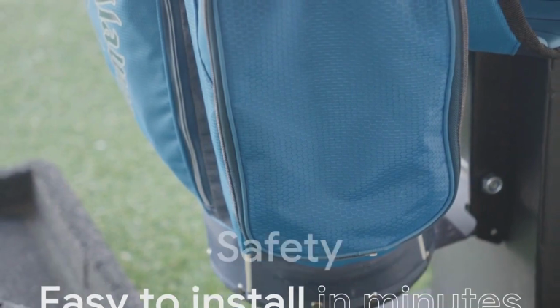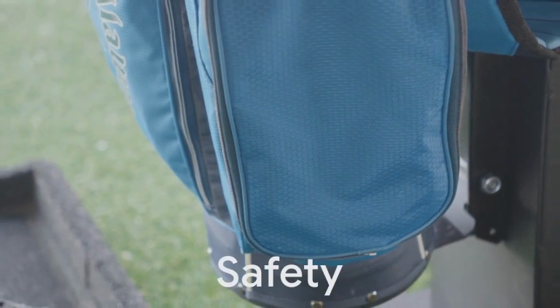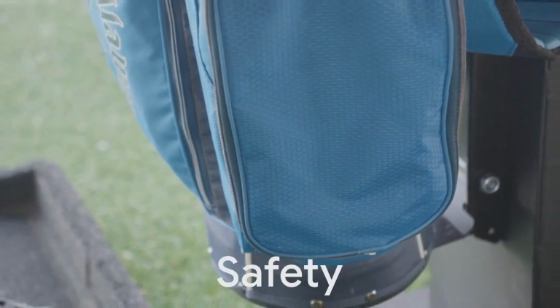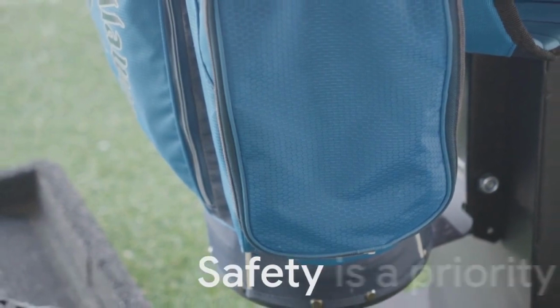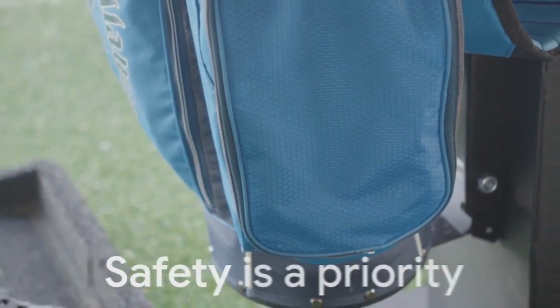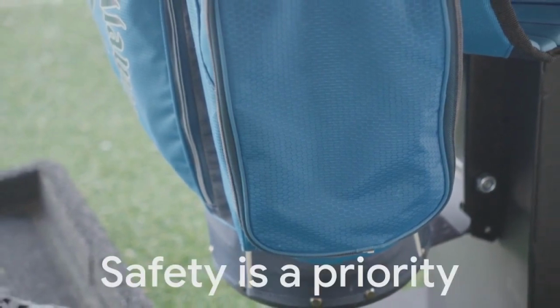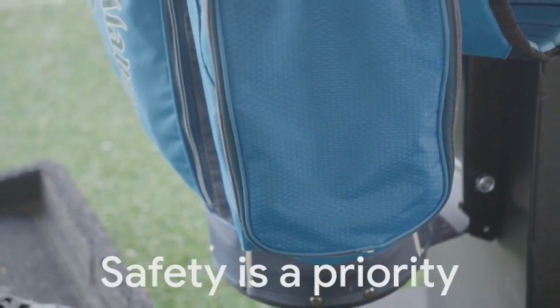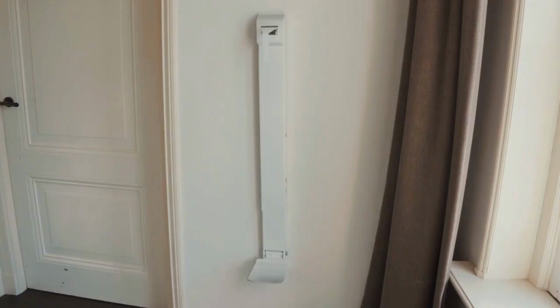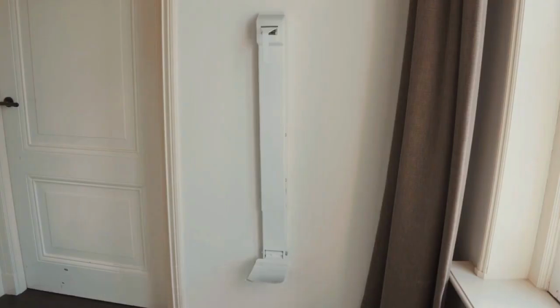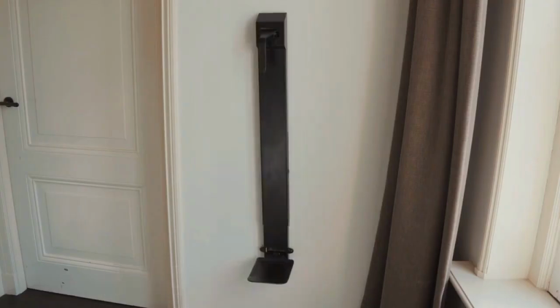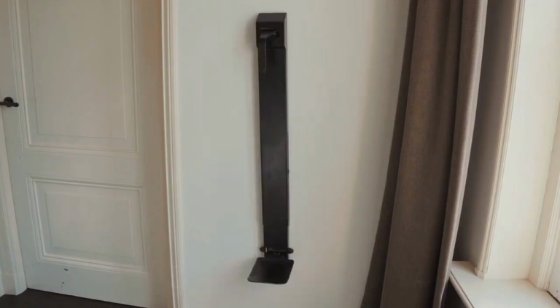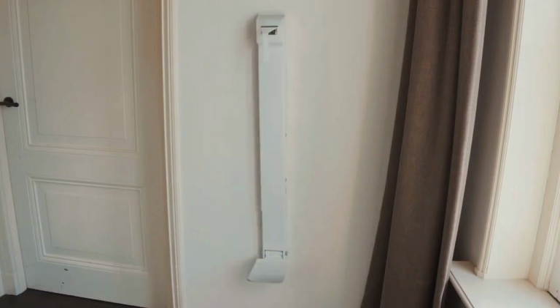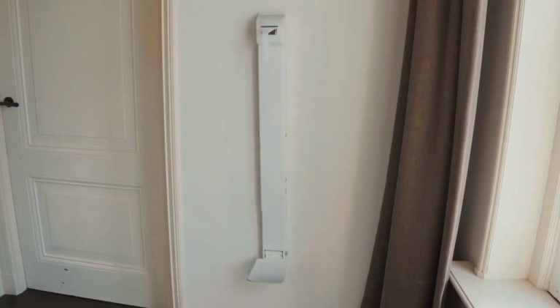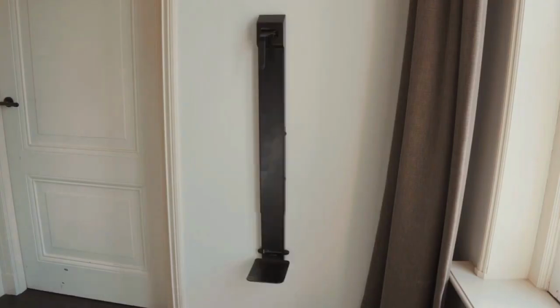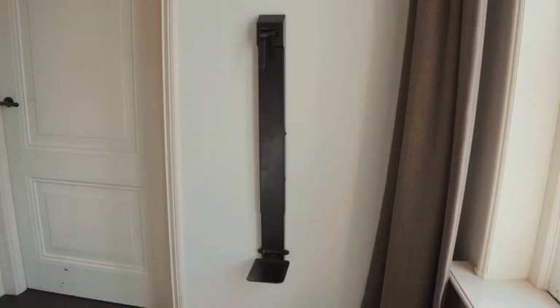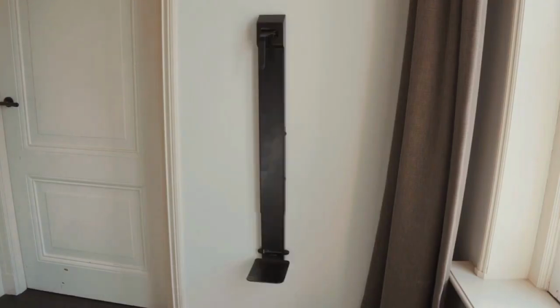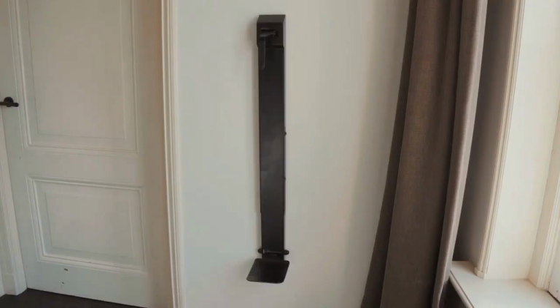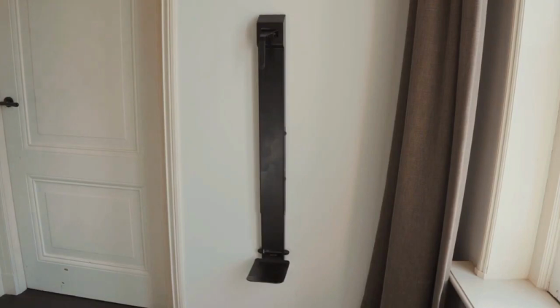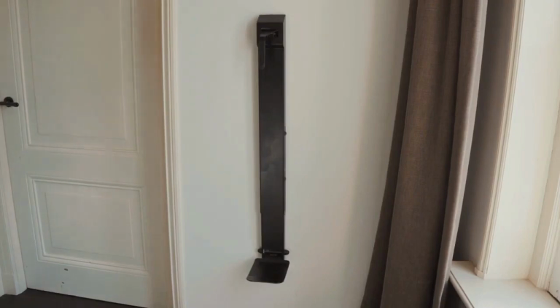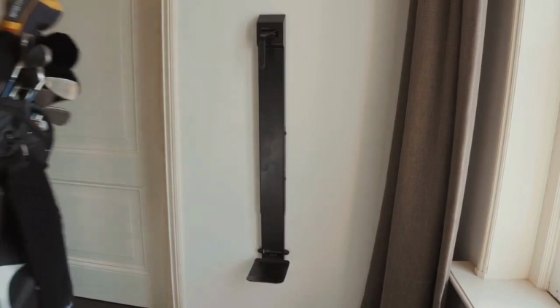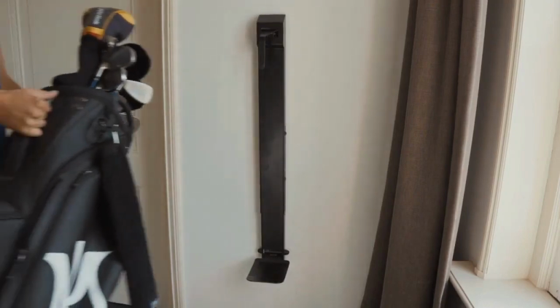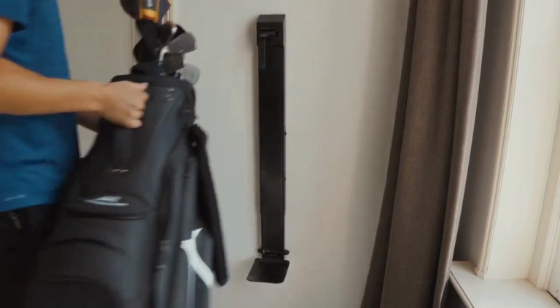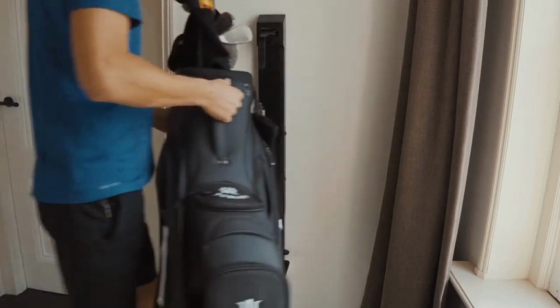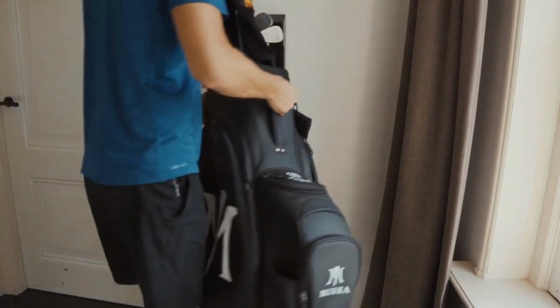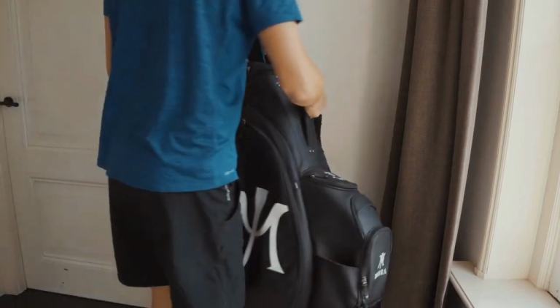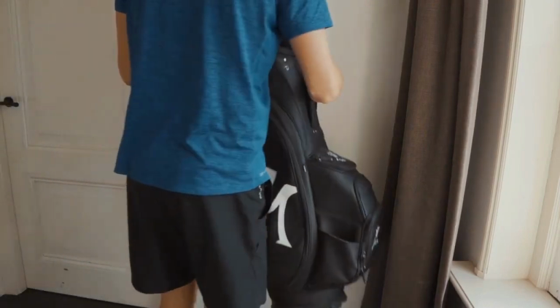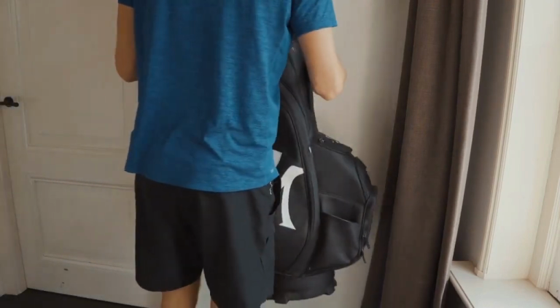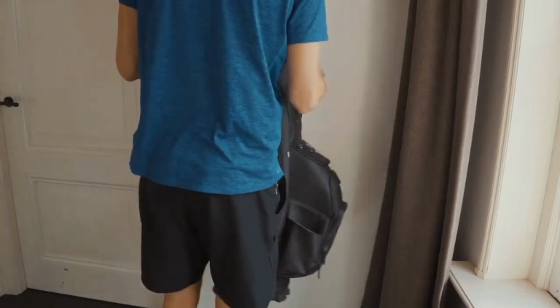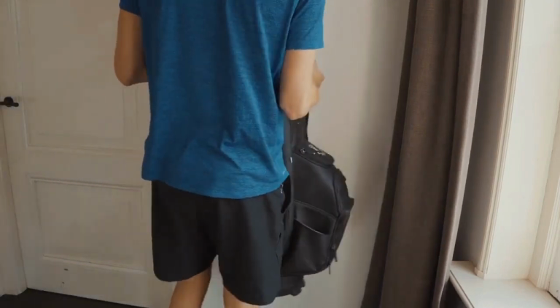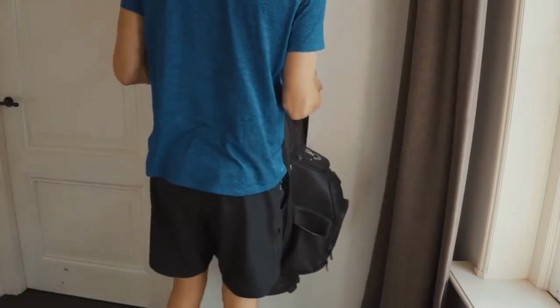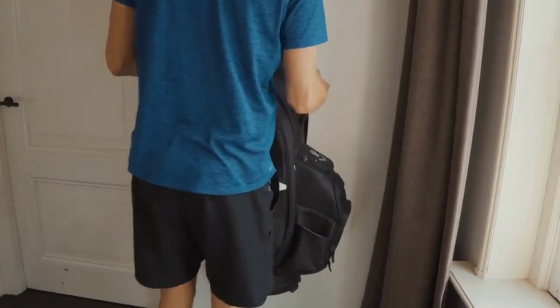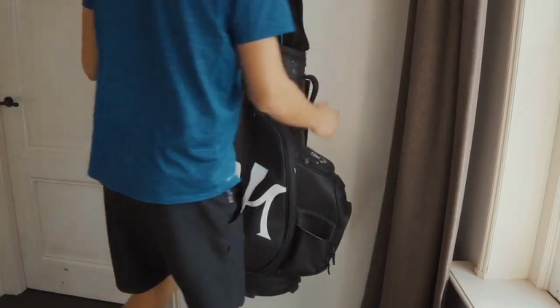Safety is a priority. Our custom-designed holder keeps all kinds of golf bags securely in place, and even allows them to shine in your home between games.